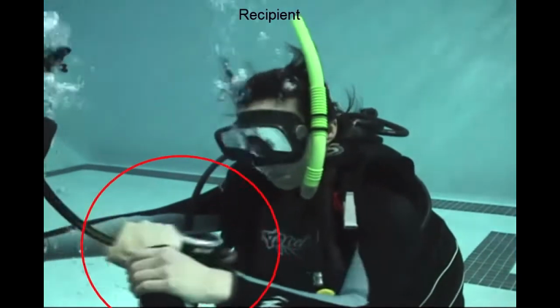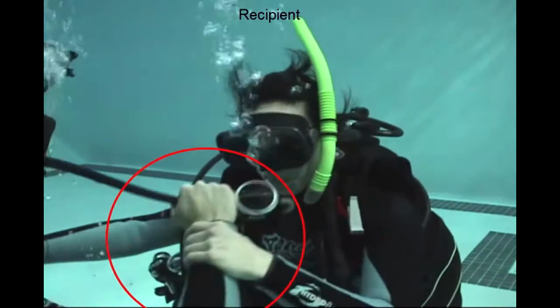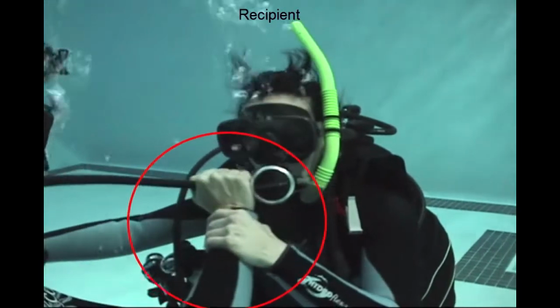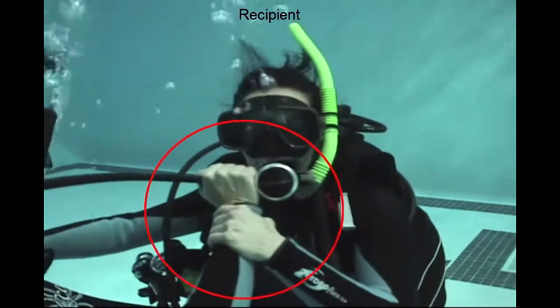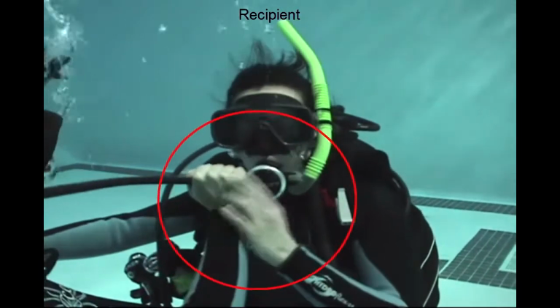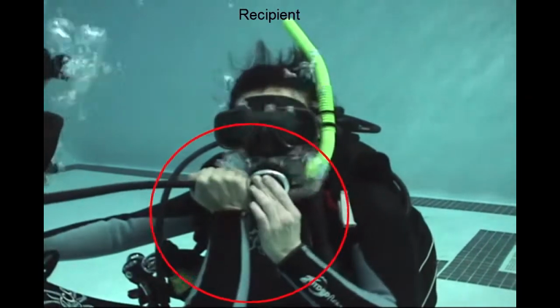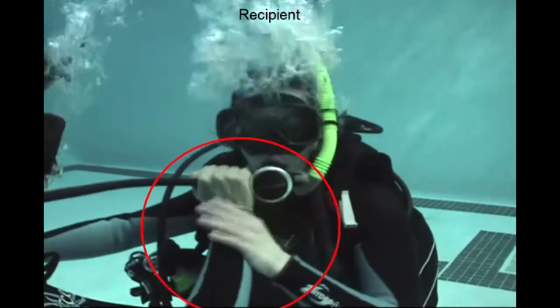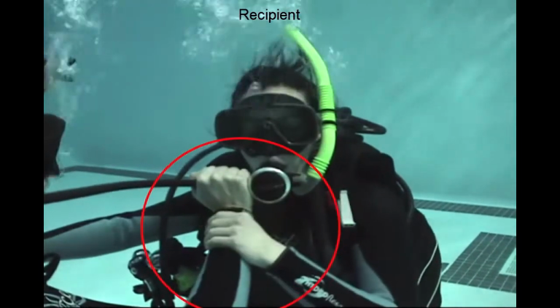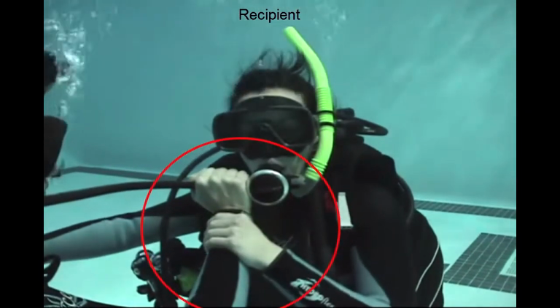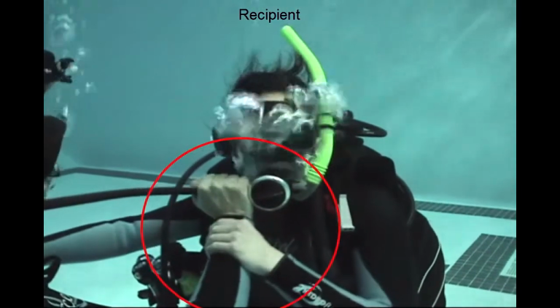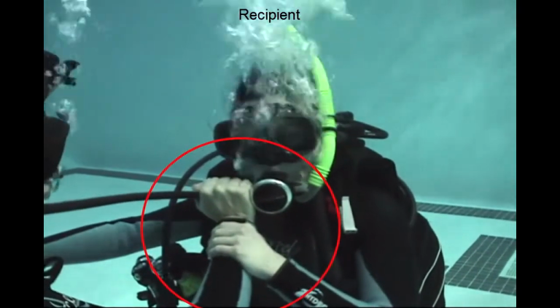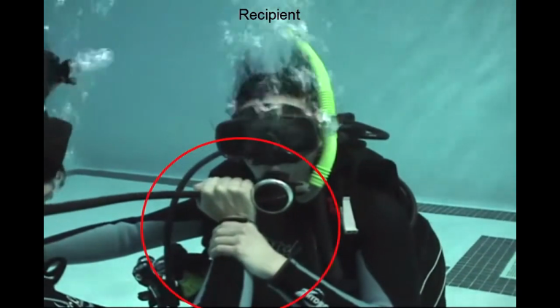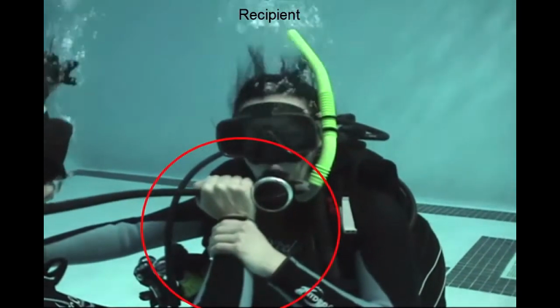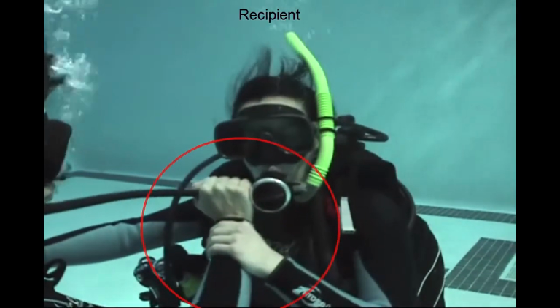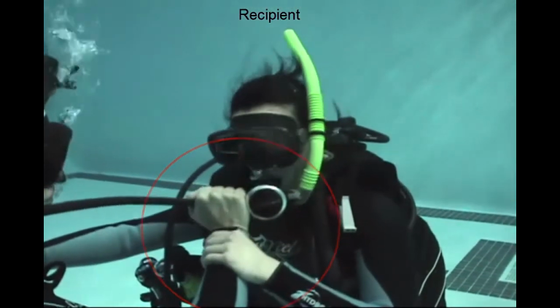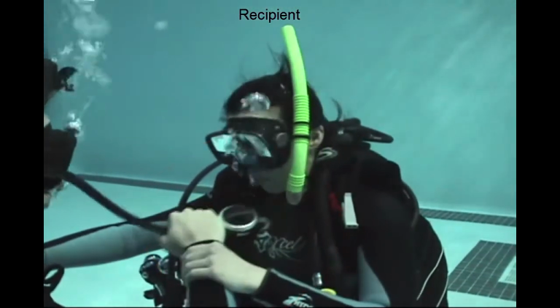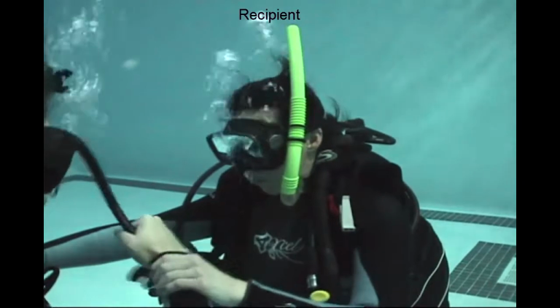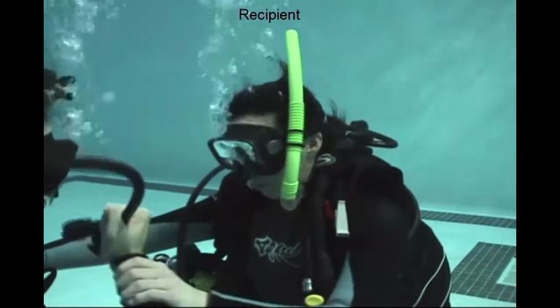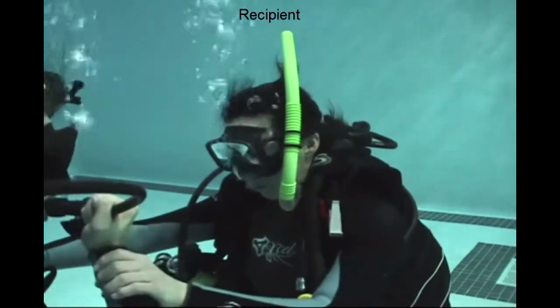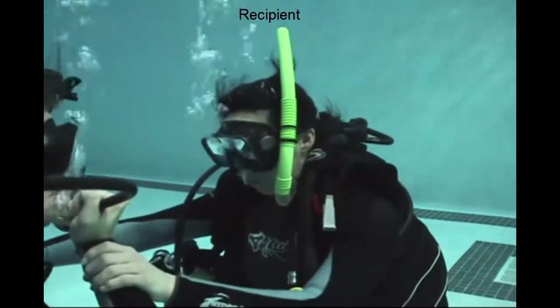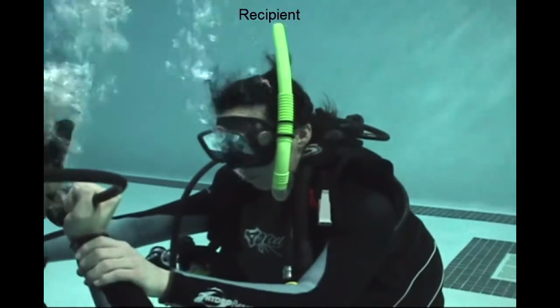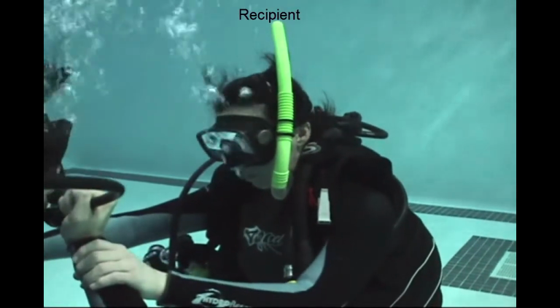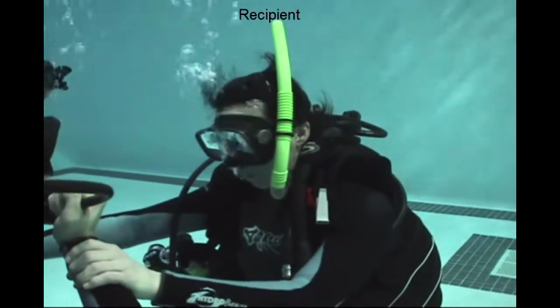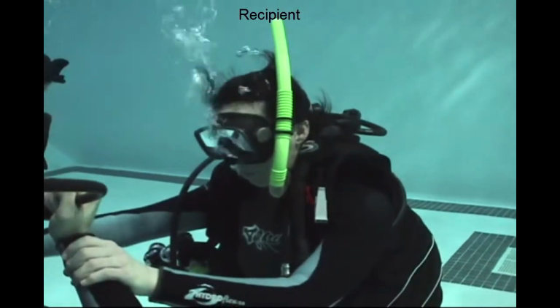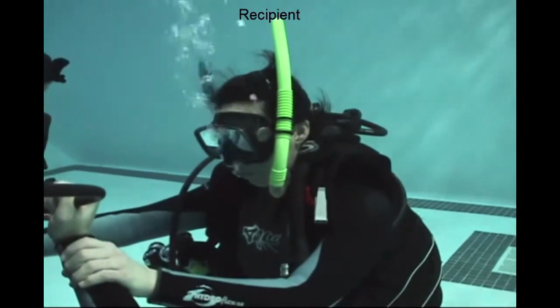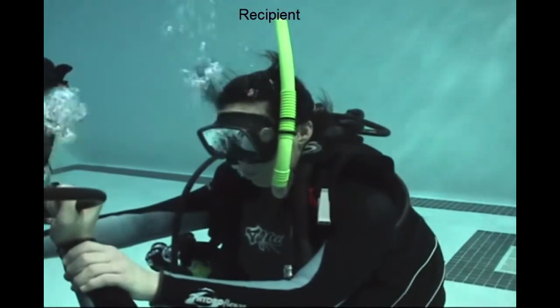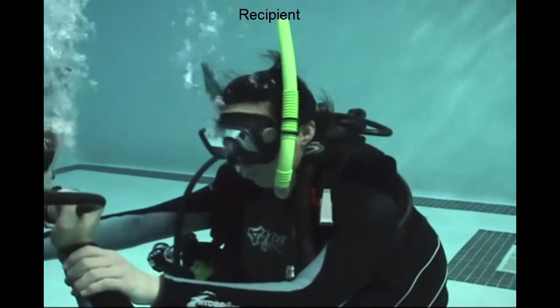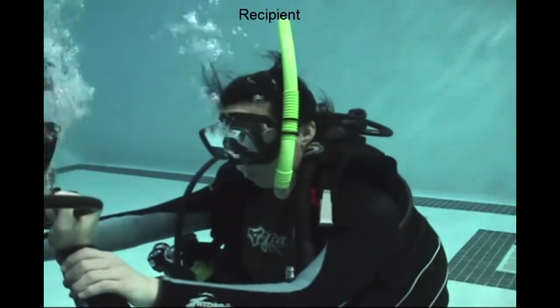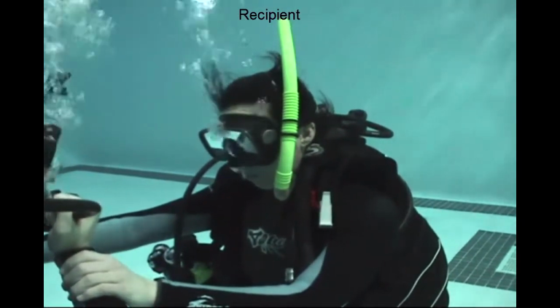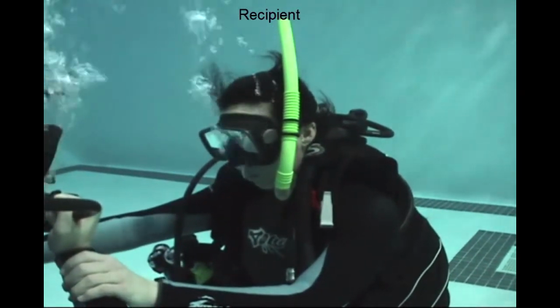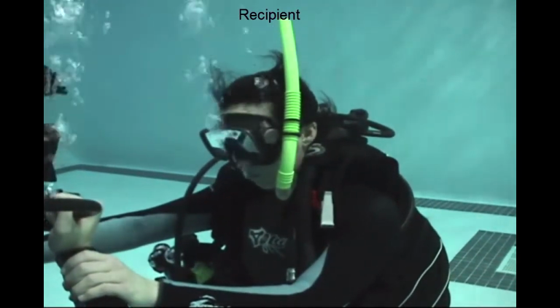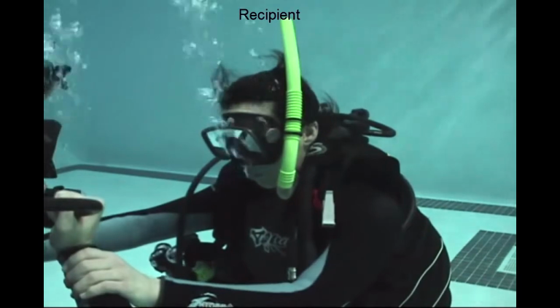Think of this skill as if you're doing it in dark water where you can't see. The only time you would let go of that regulator or that wrist is in order to purge it. Other than that, you're going to keep control of it all the way to the surface.